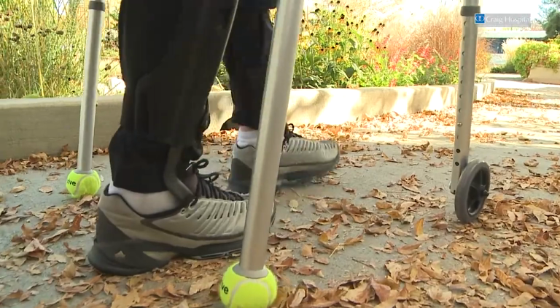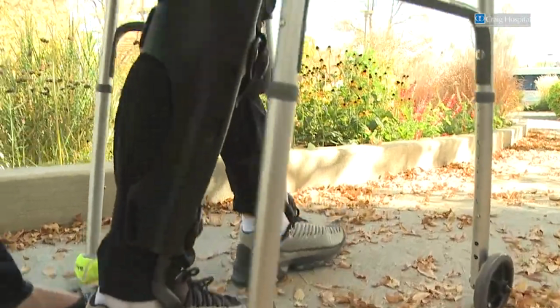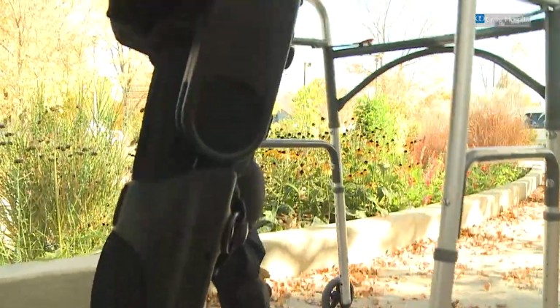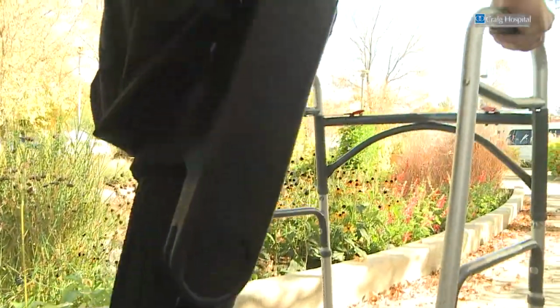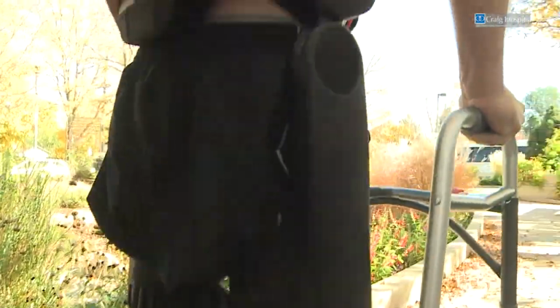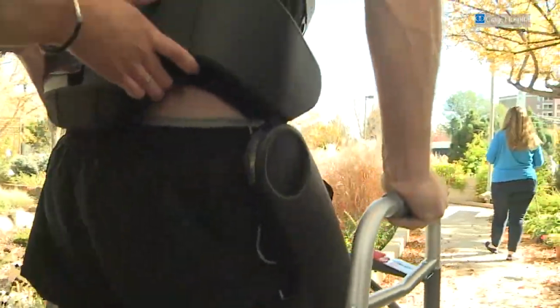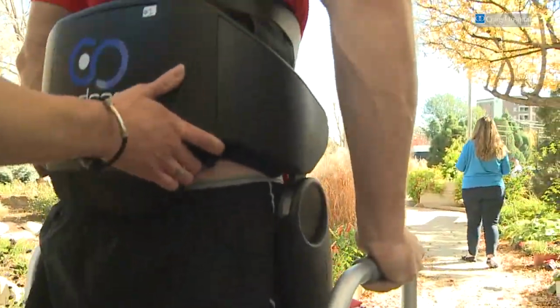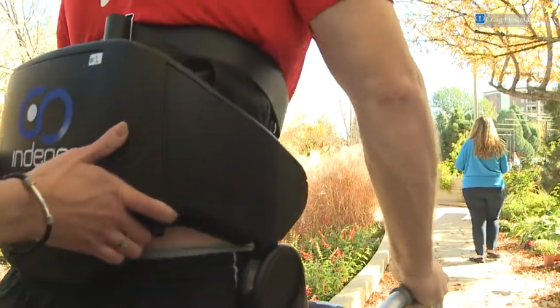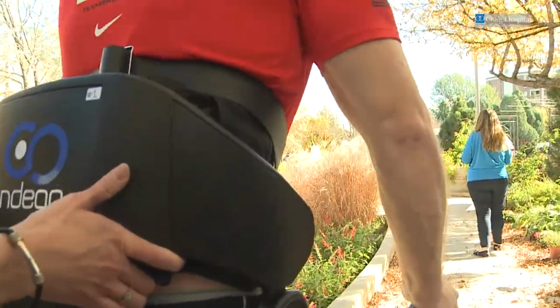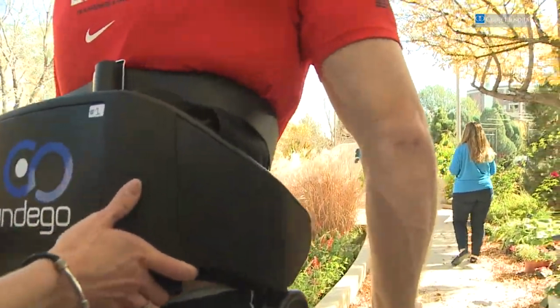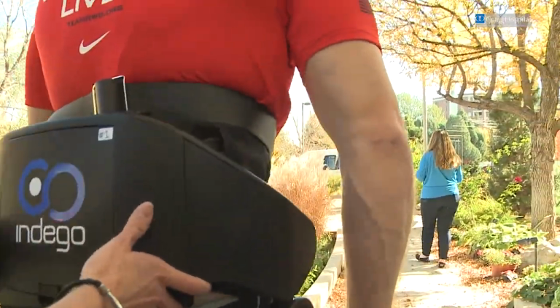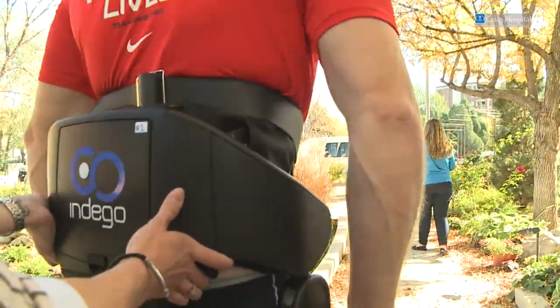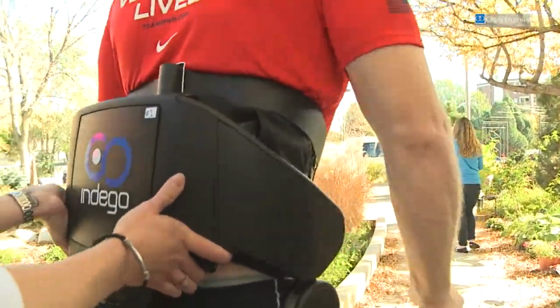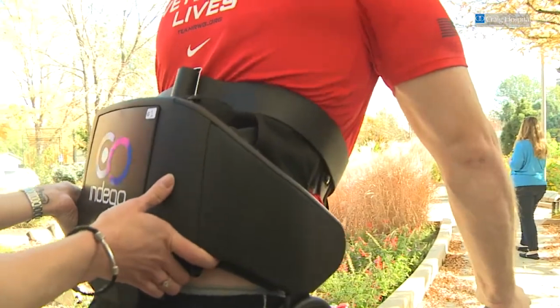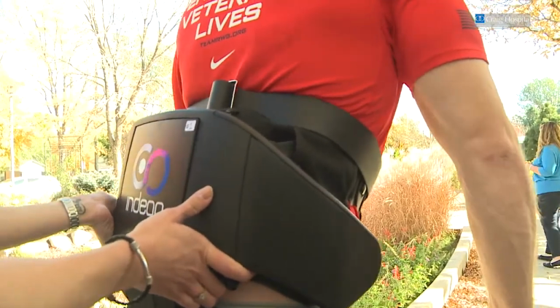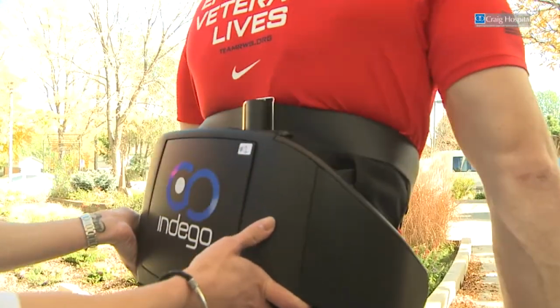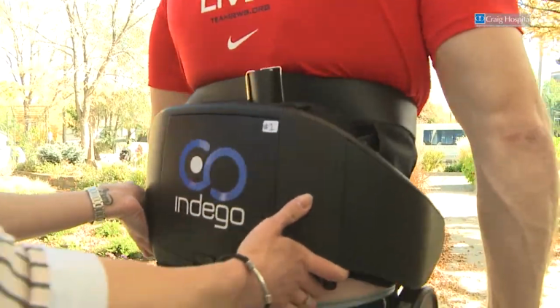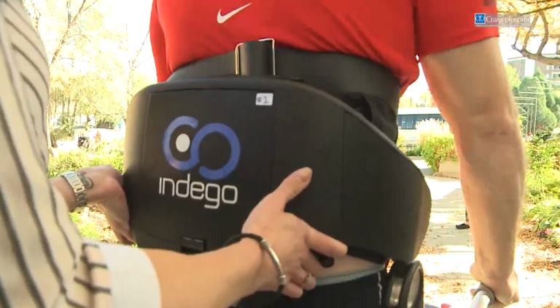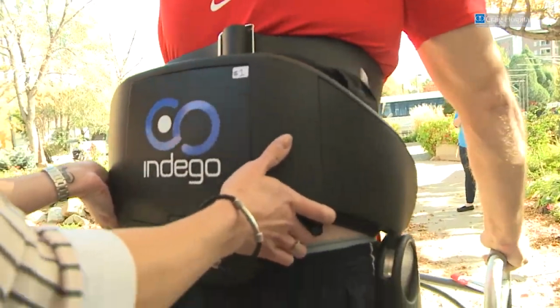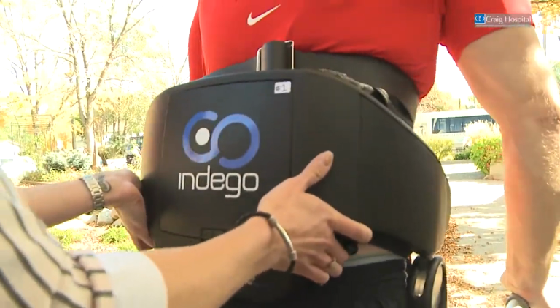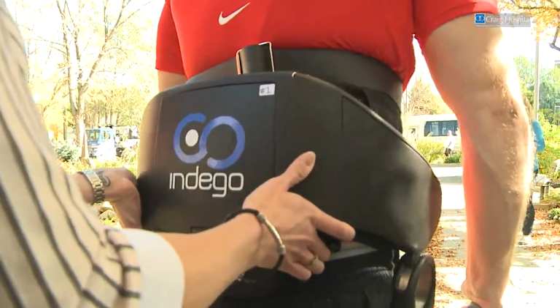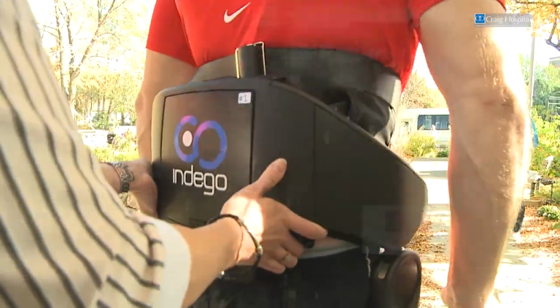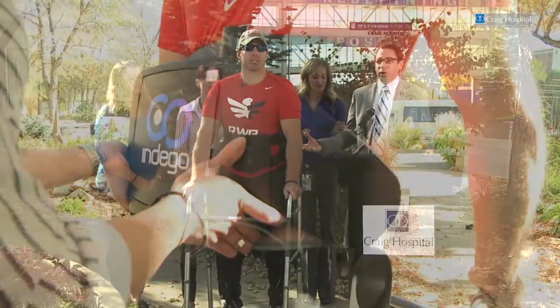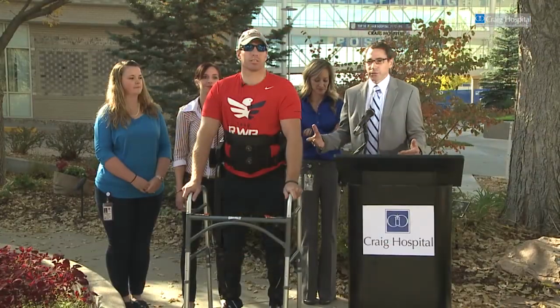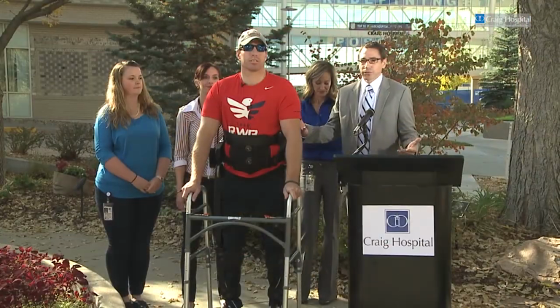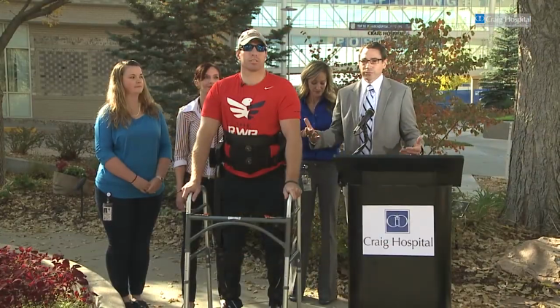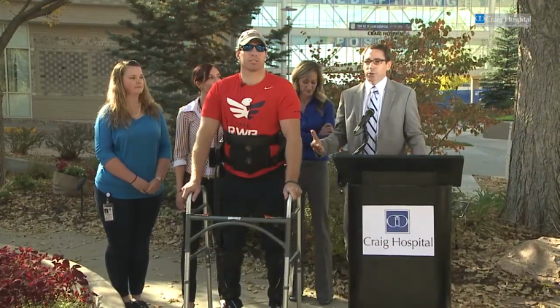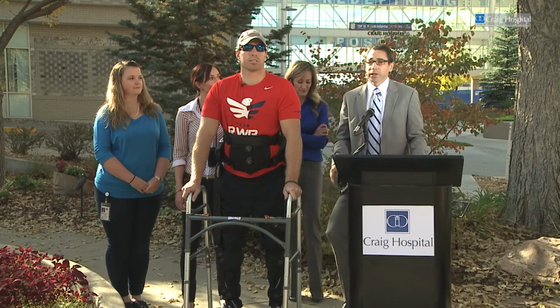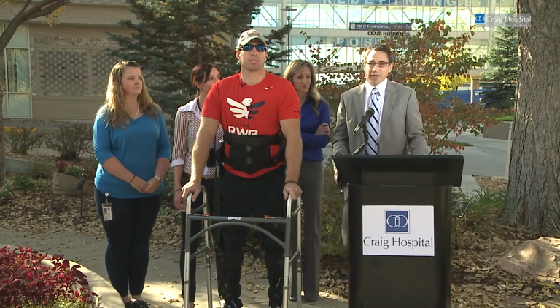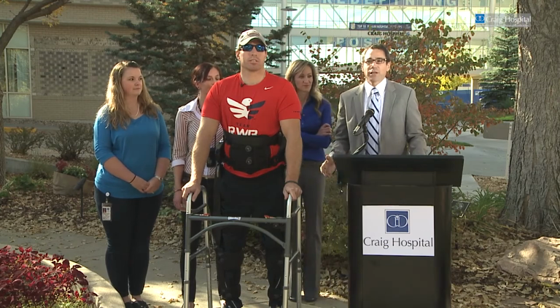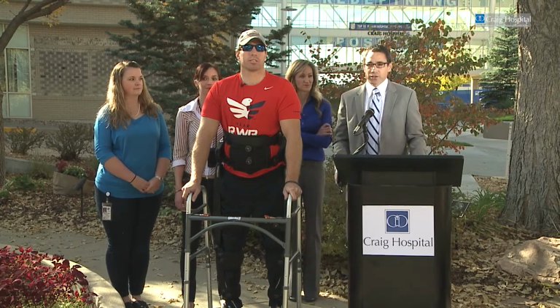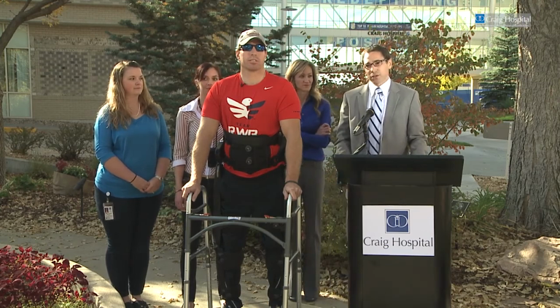A lot of people take for granted — they sit on an airplane for six hours and say their legs are so tired. Mine are always tired. An individual device will be around $70,000 US dollars.